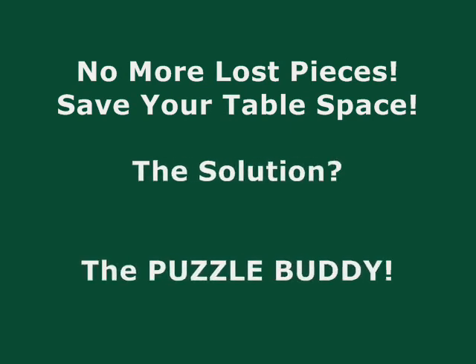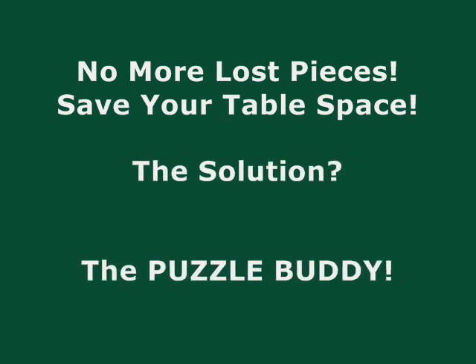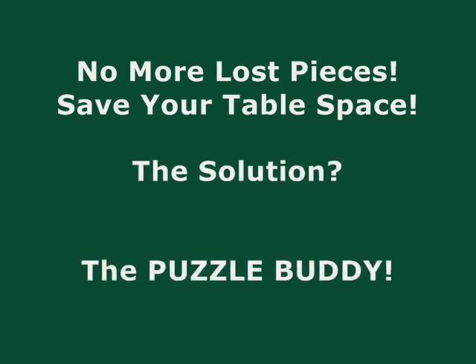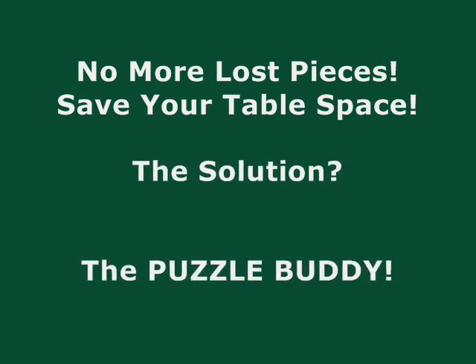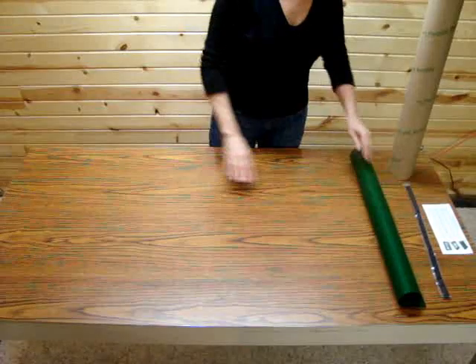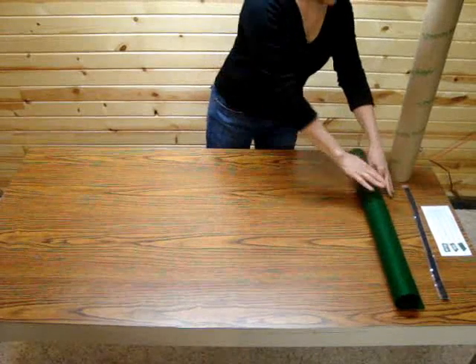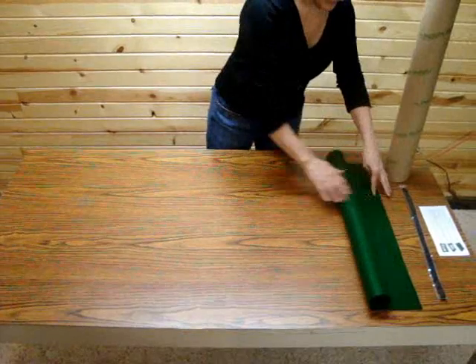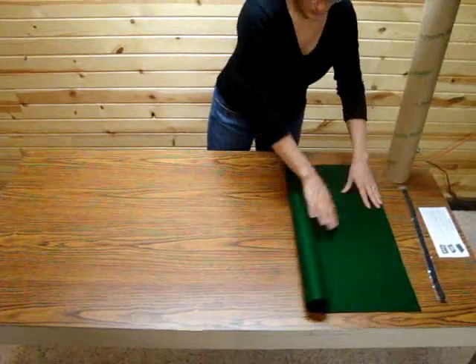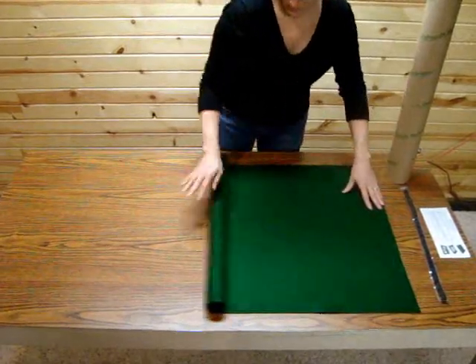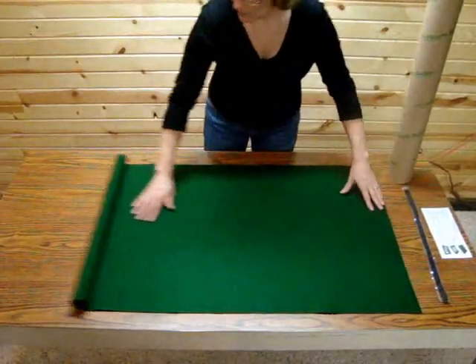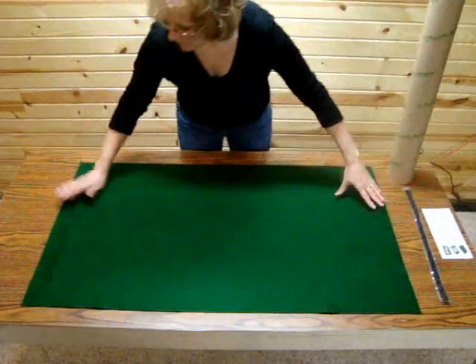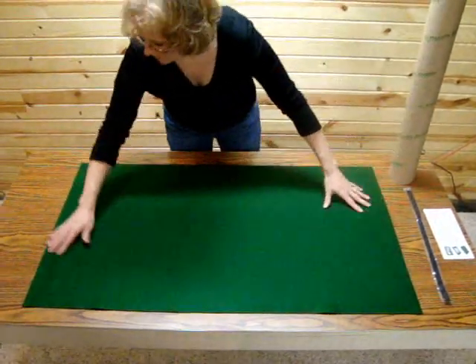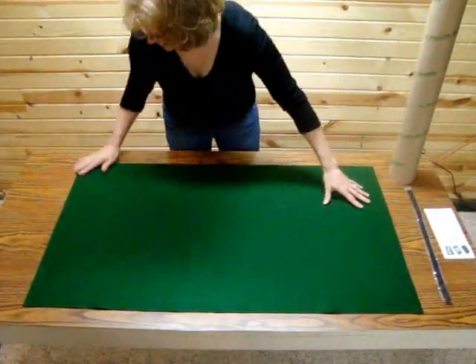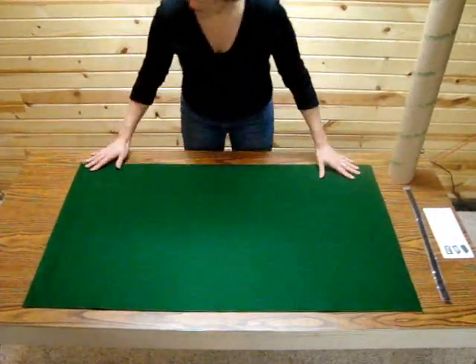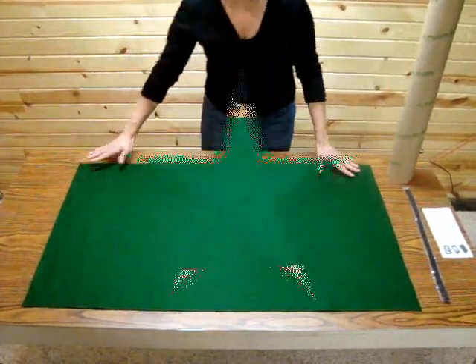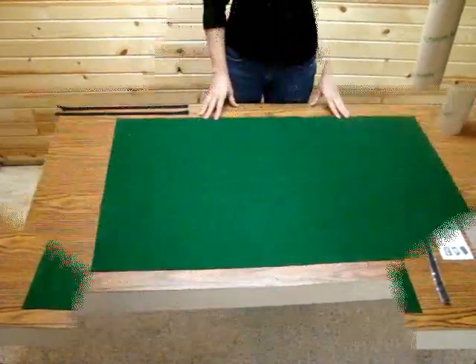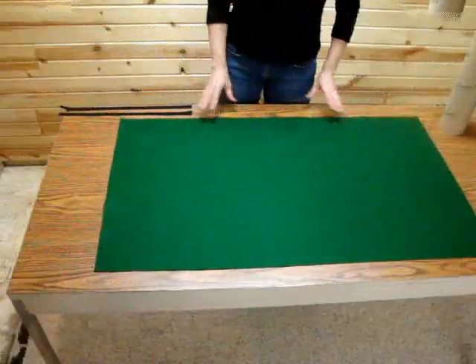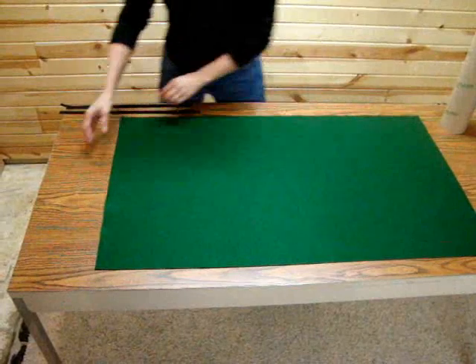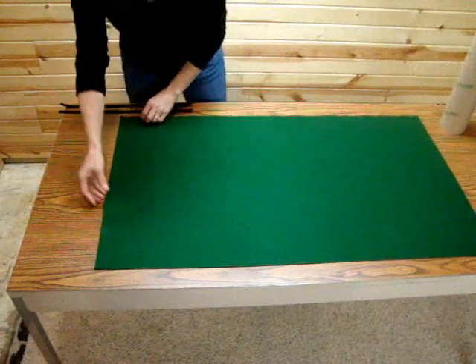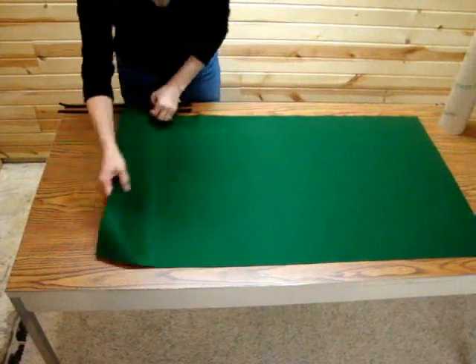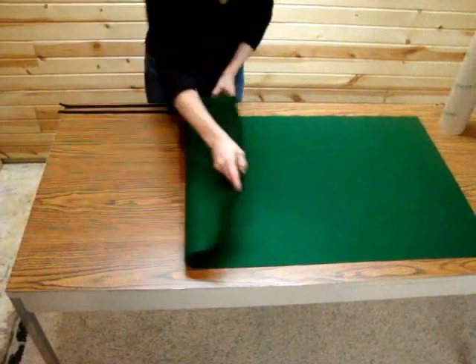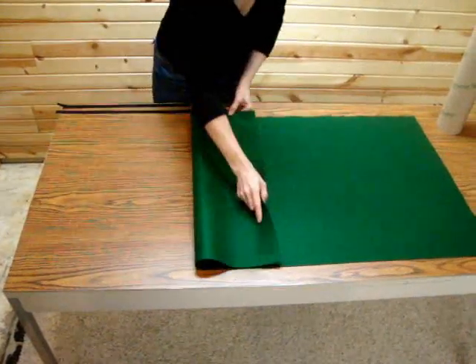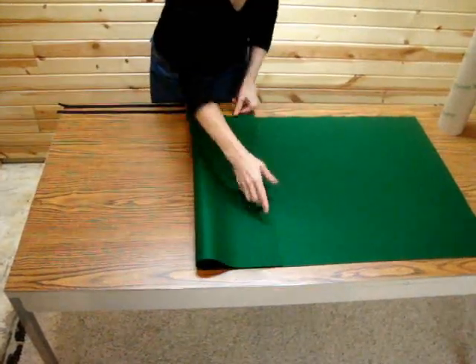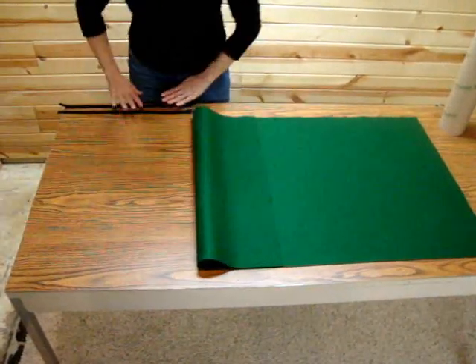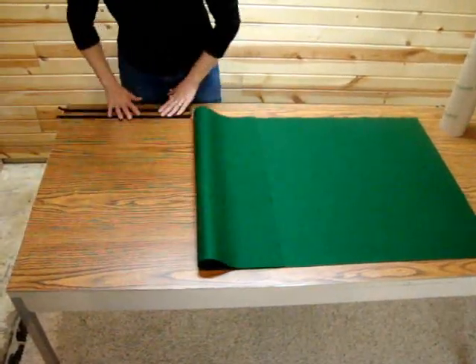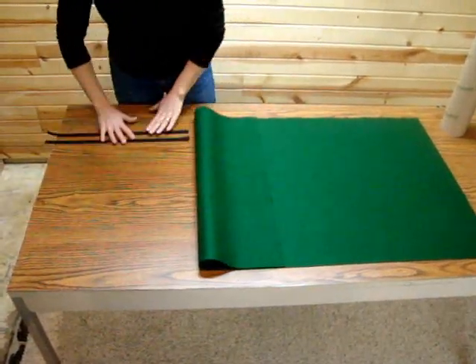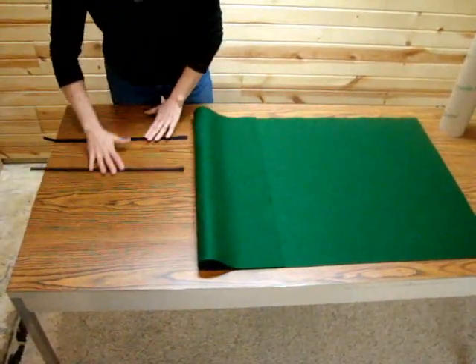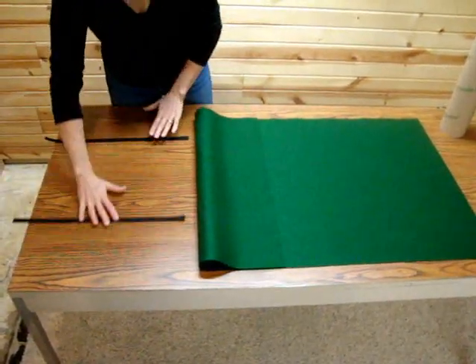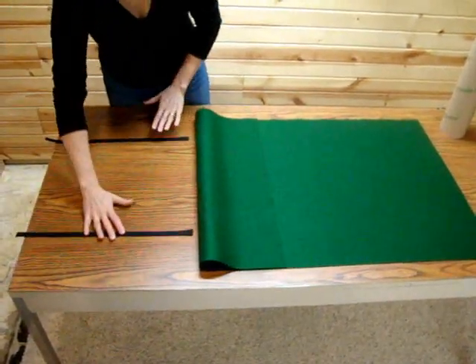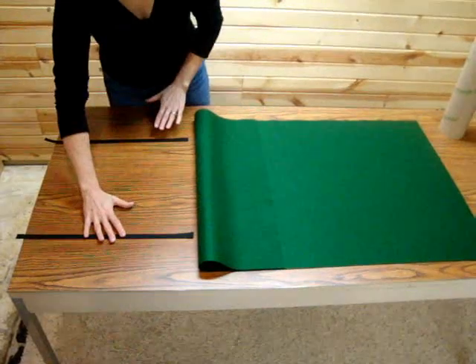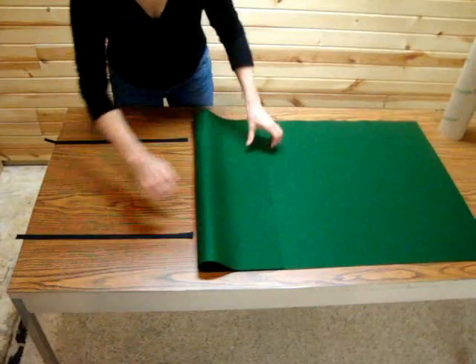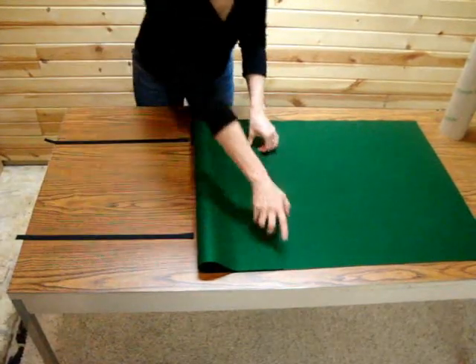Here's how it works. First, lay out the felt assembly mat on a flat surface such as a table. Then place the Velcro straps under one end of the mat with the soft side of the Velcro against the felt, leaving about a half of the straps exposed.